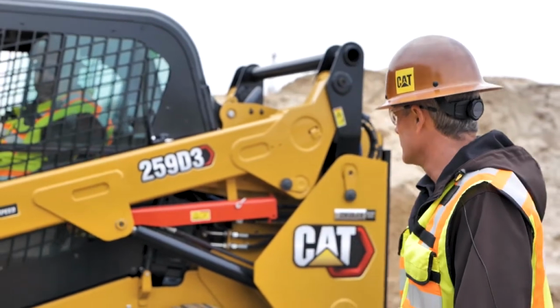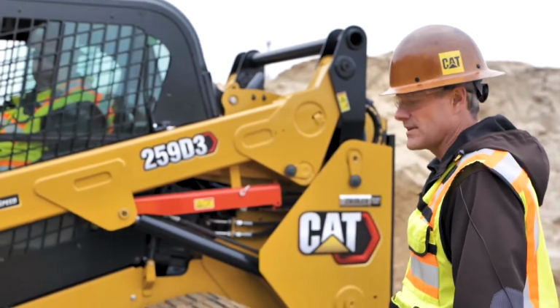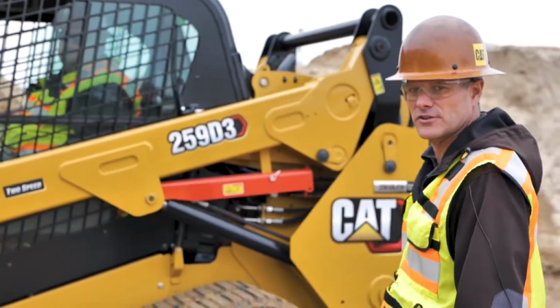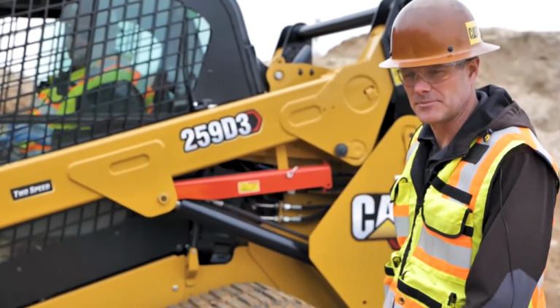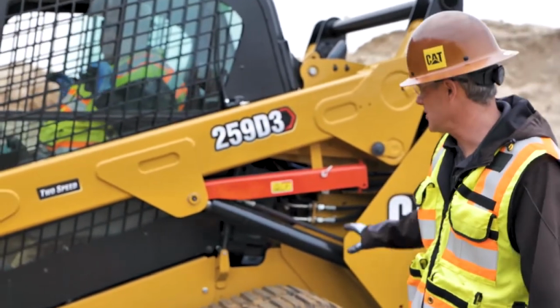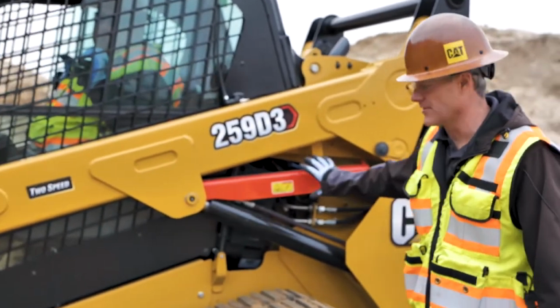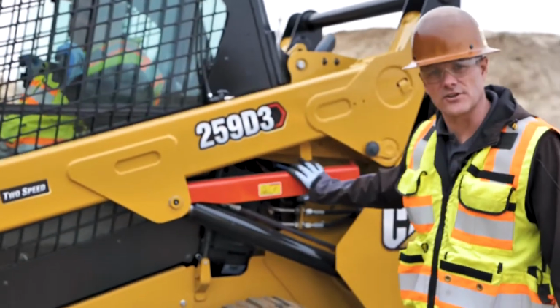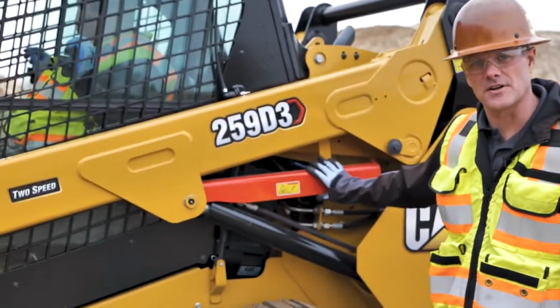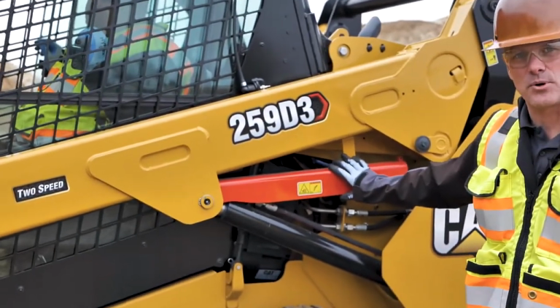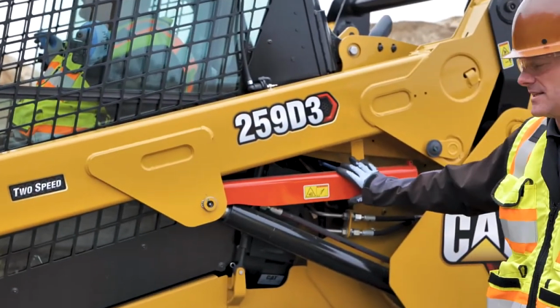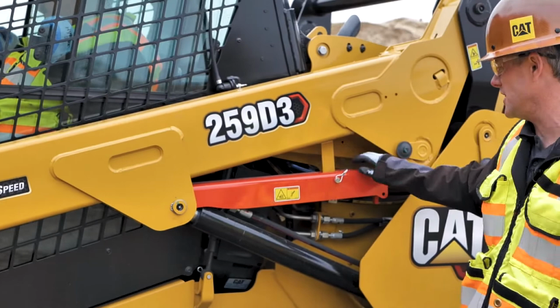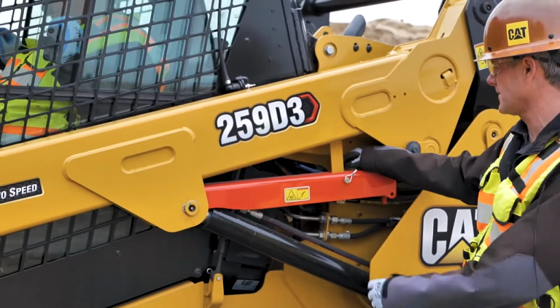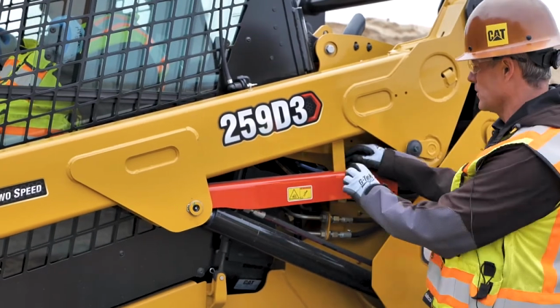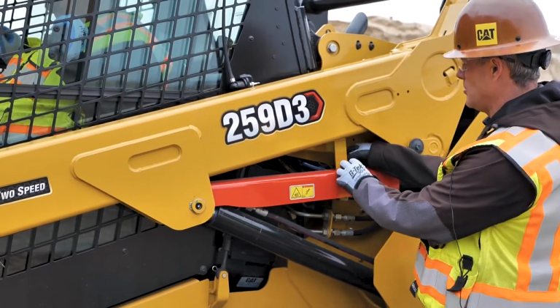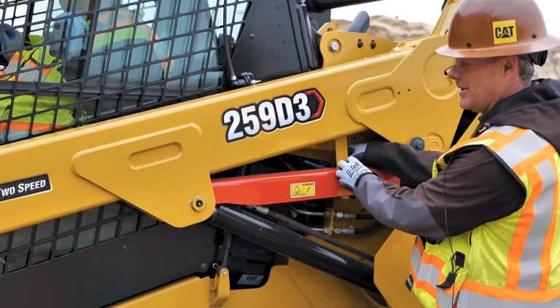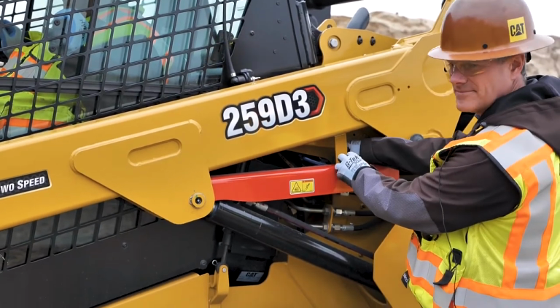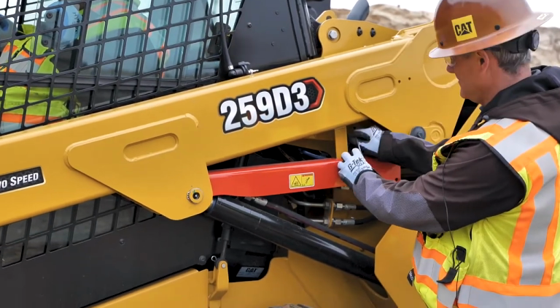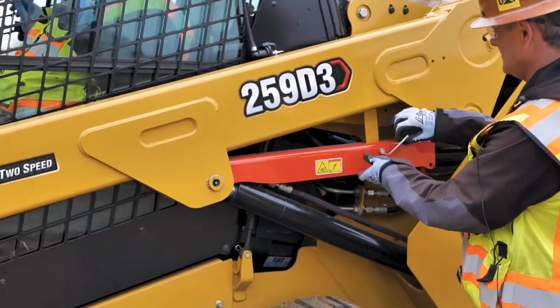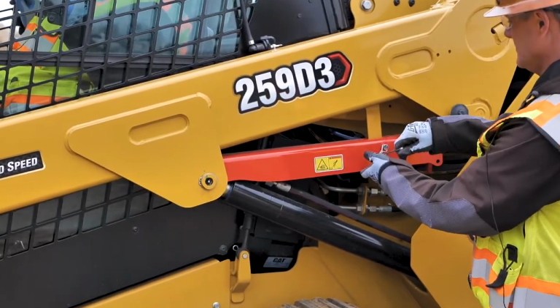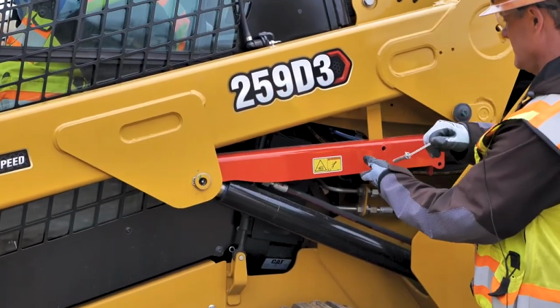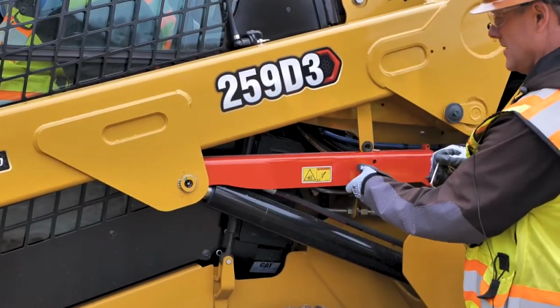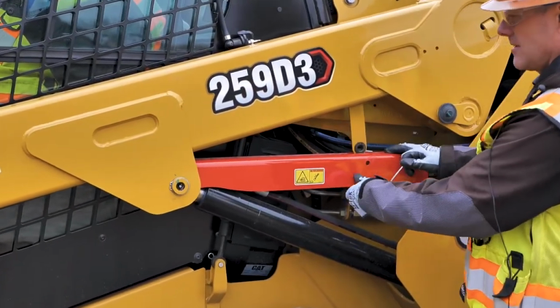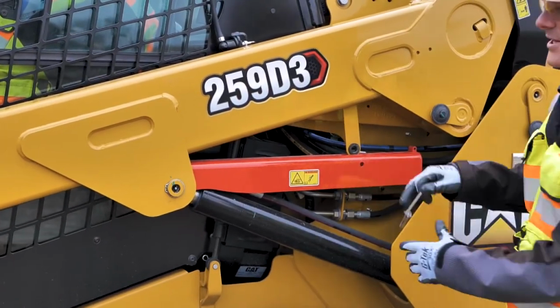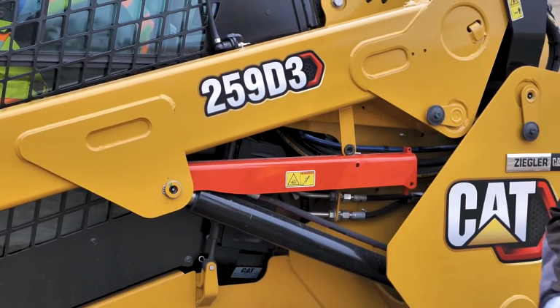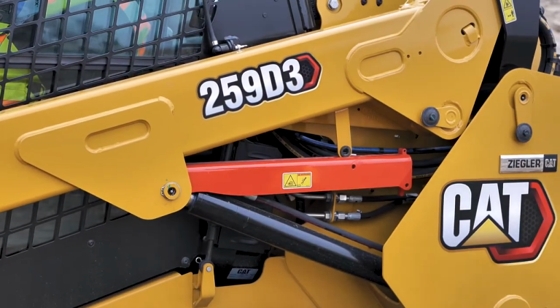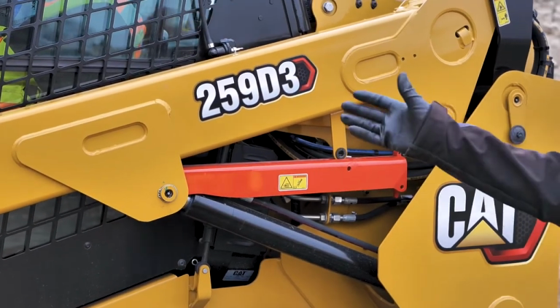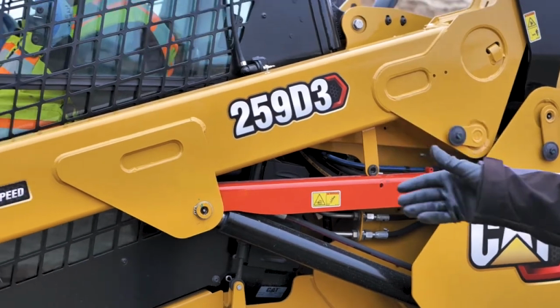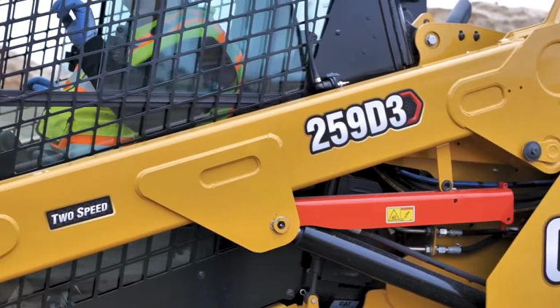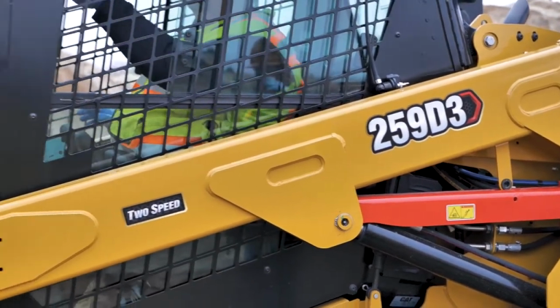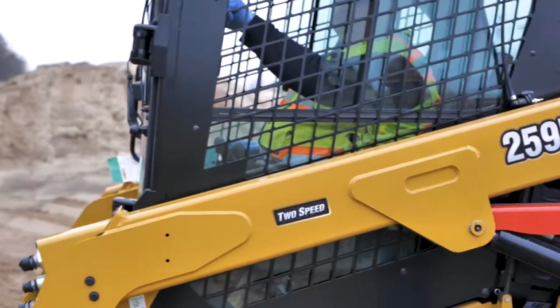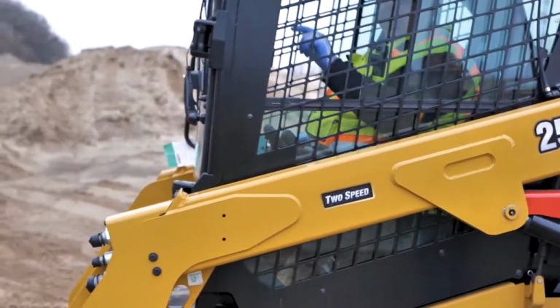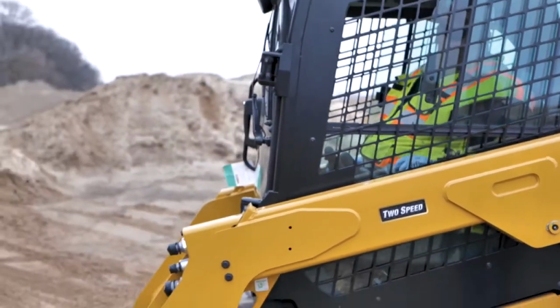As I first come up to the machine here, this is our lift arm support on the machine. We want to pull a pin and pull it out, lower it down, and now Mike, inside the cab, go ahead and raise it up in the air.